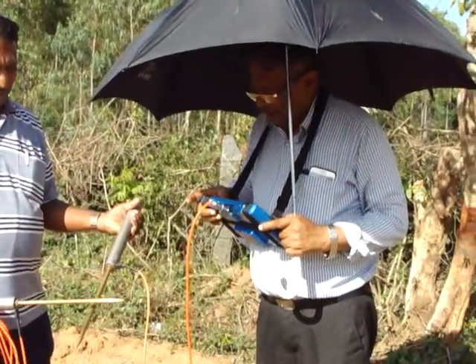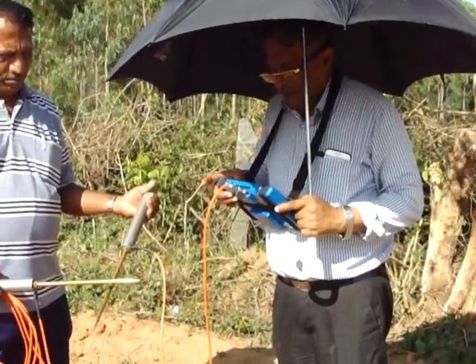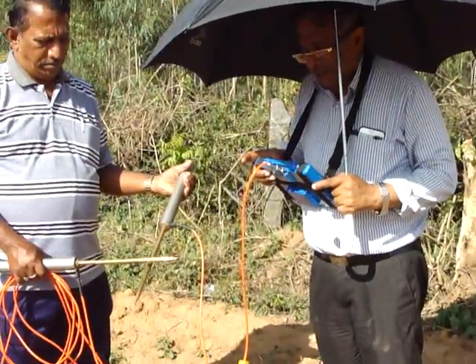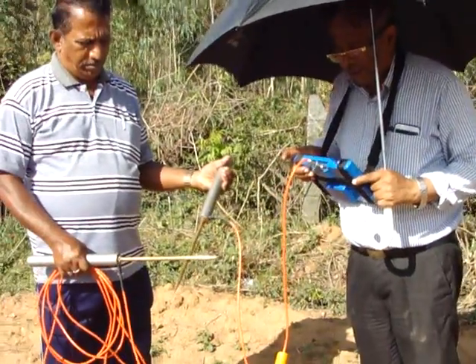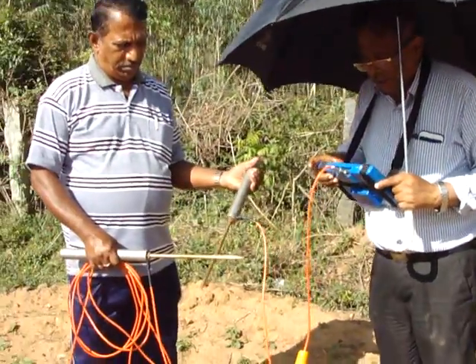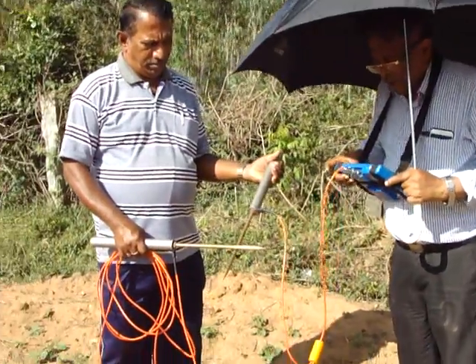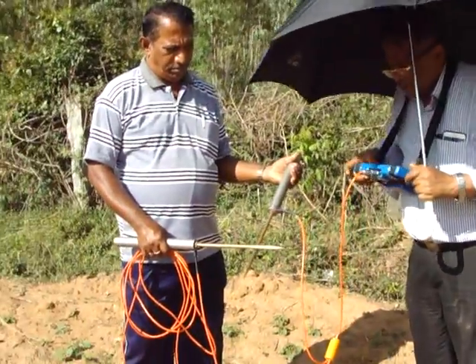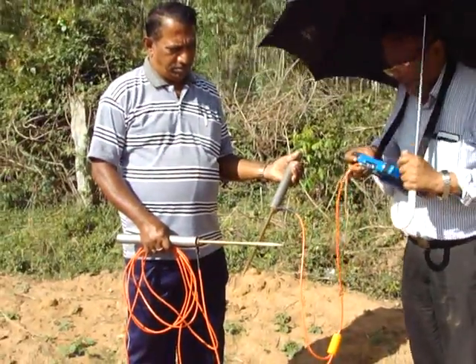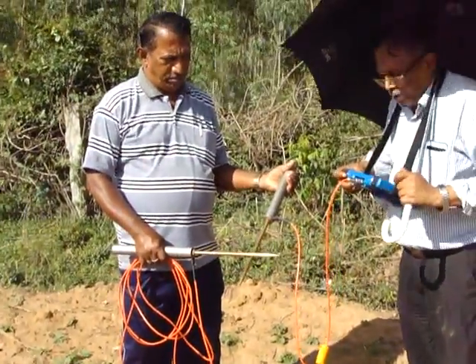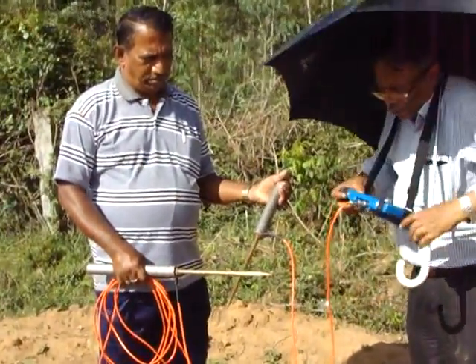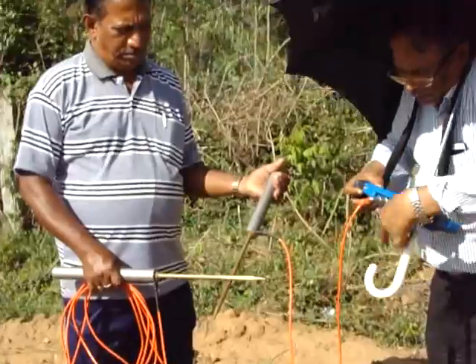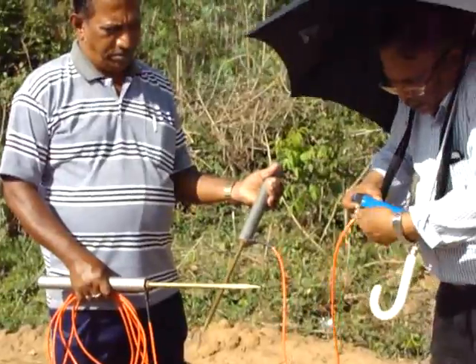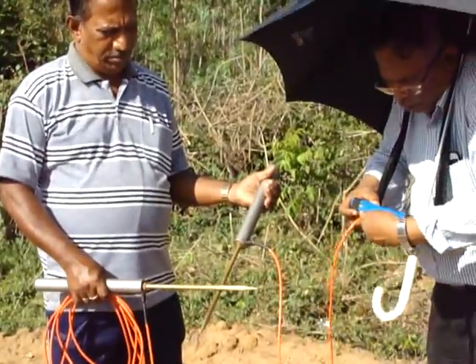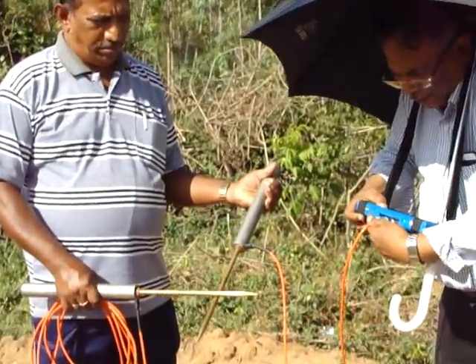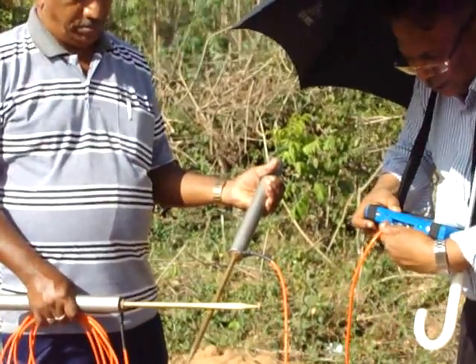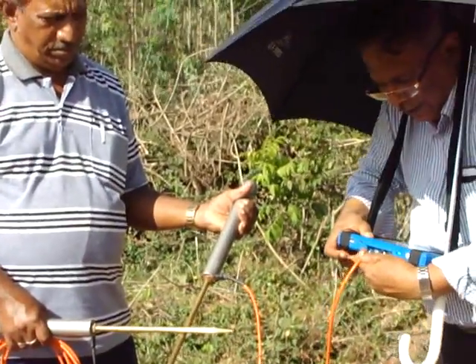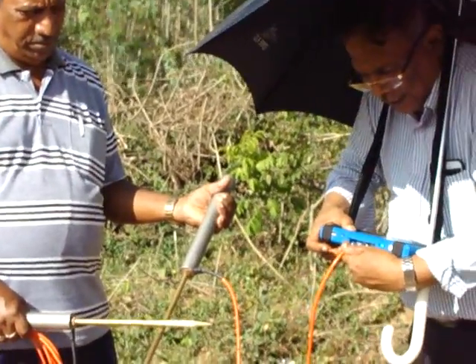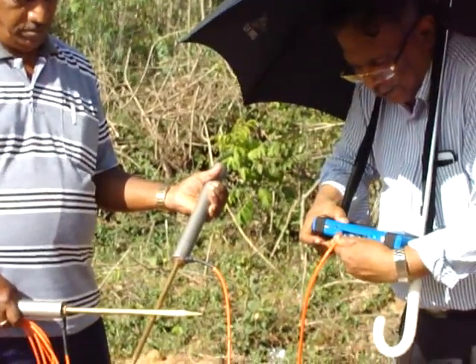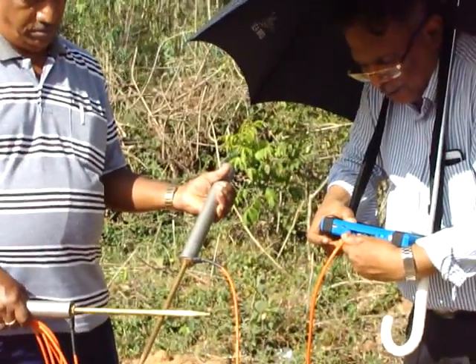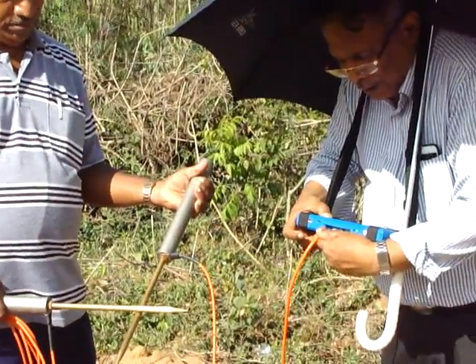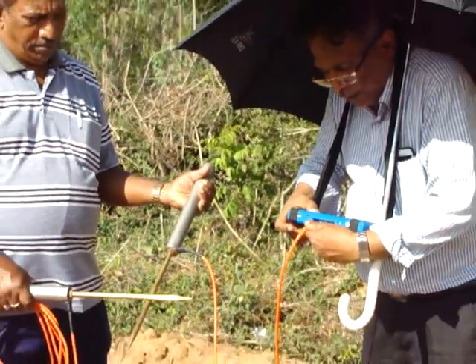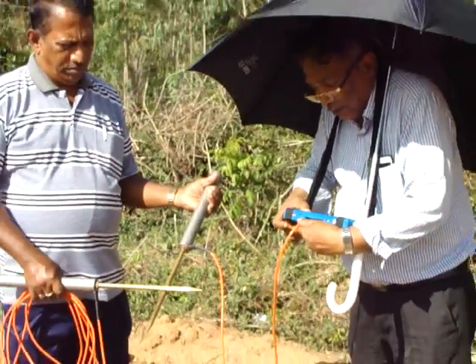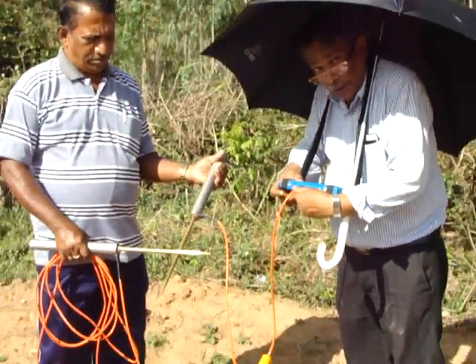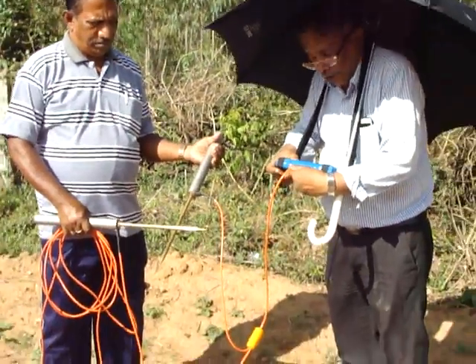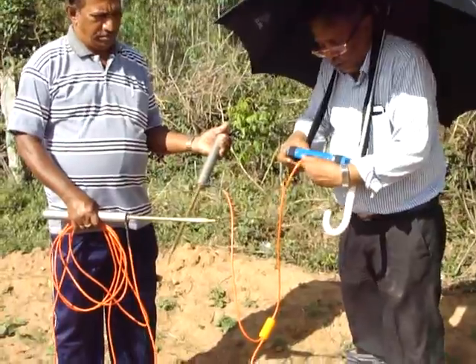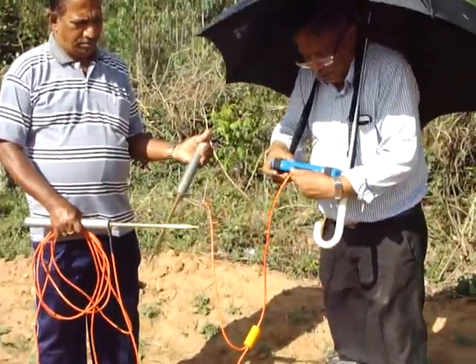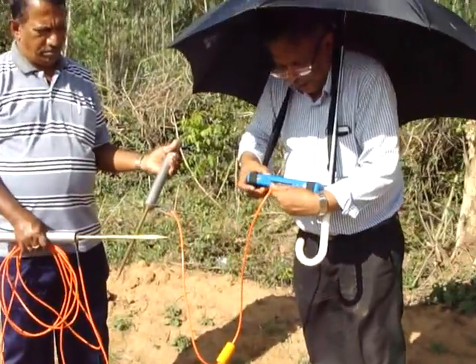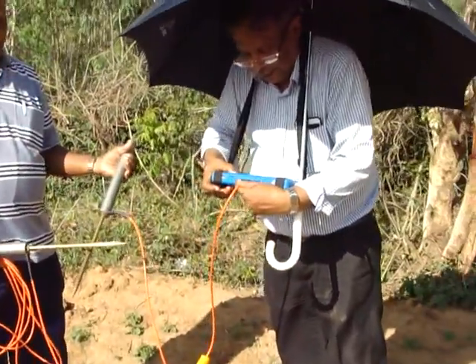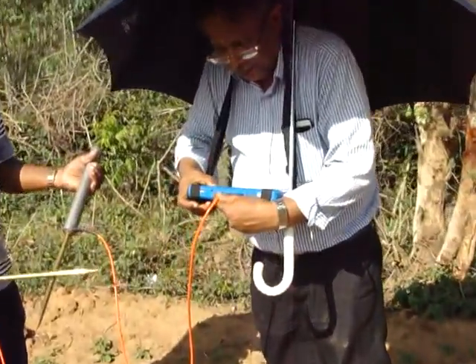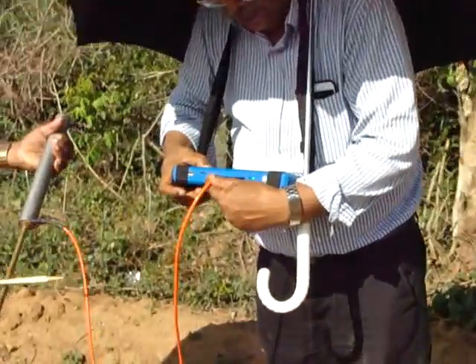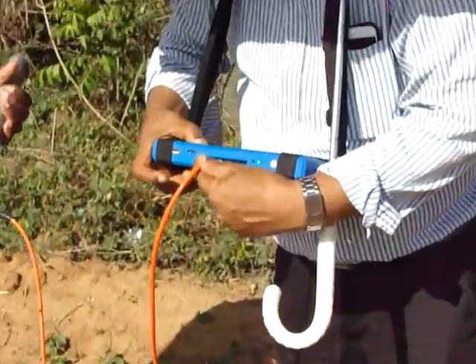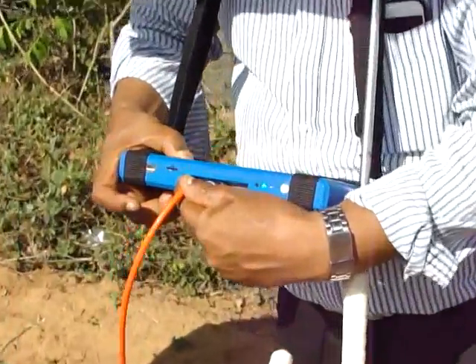We are touching both rods and checking whether the light is coming or not. There is some loose contact. Now we are getting the green light — this shows that the continuity is good.